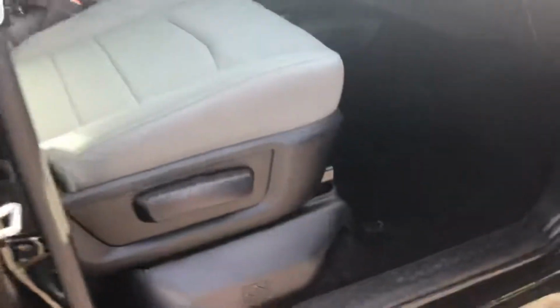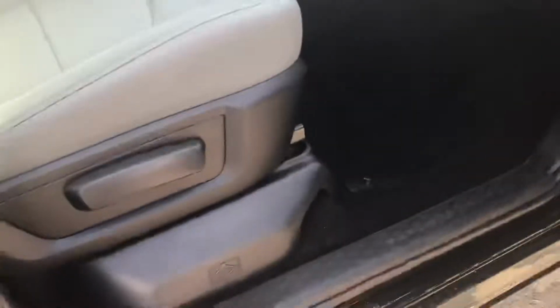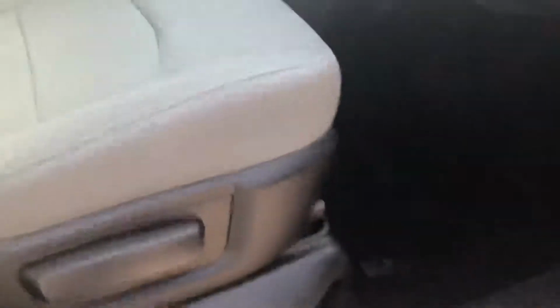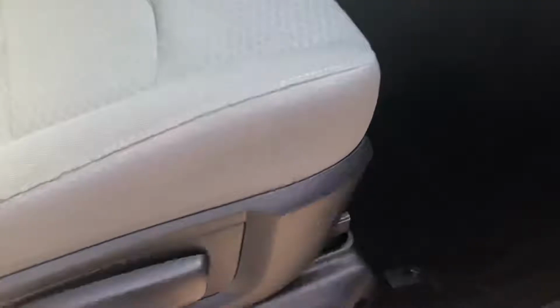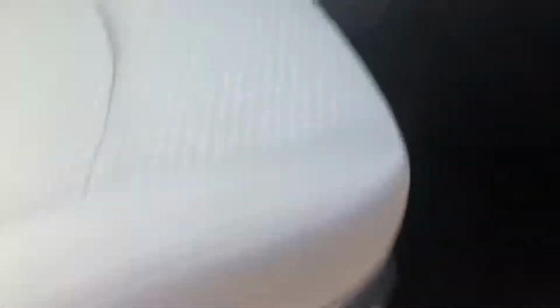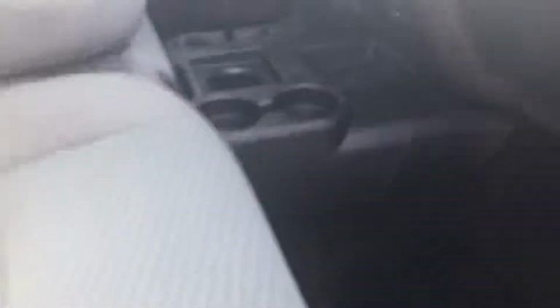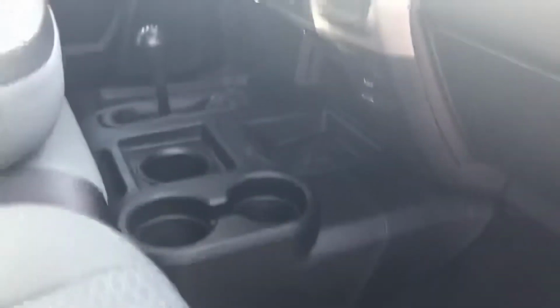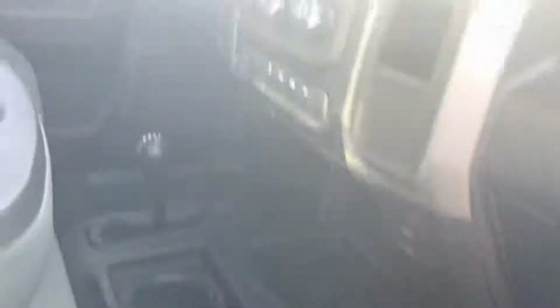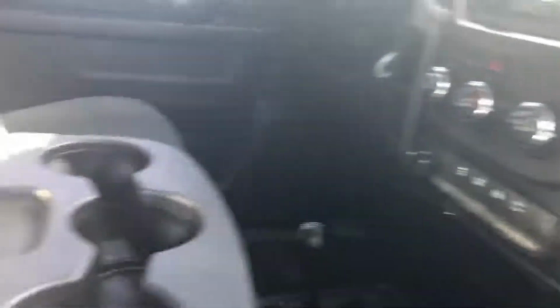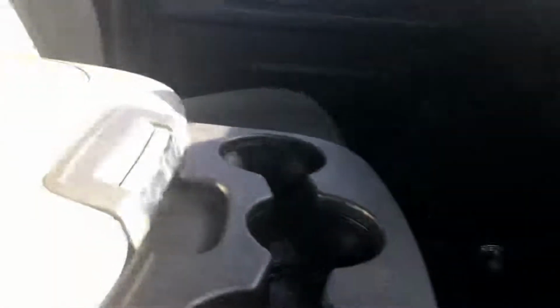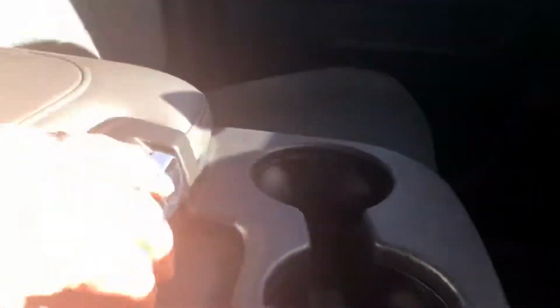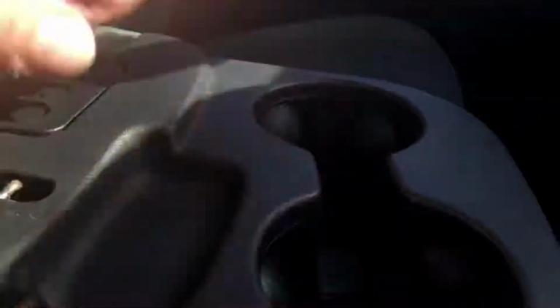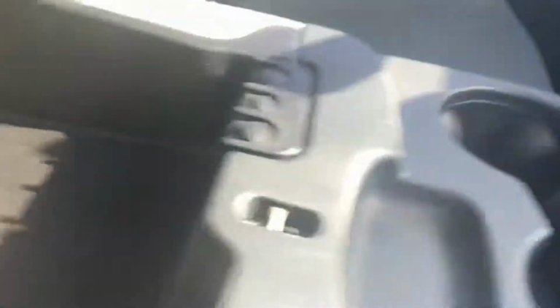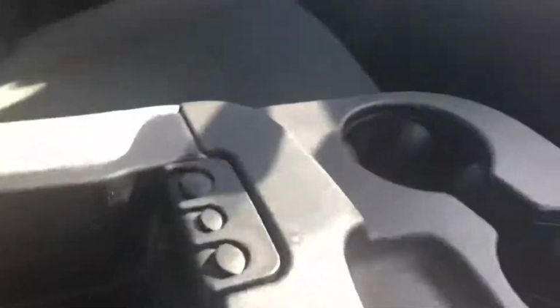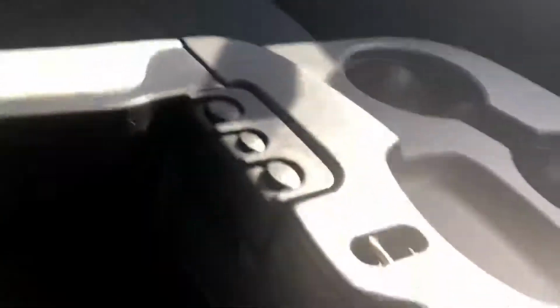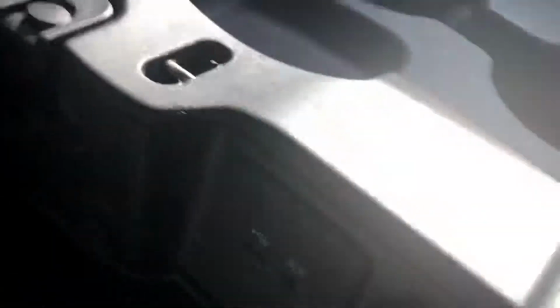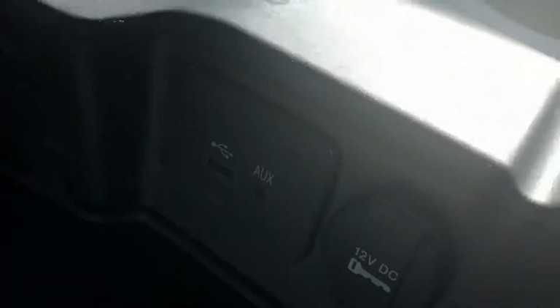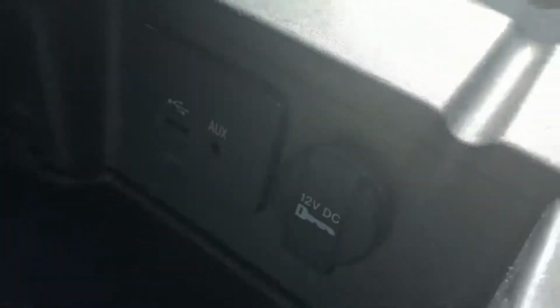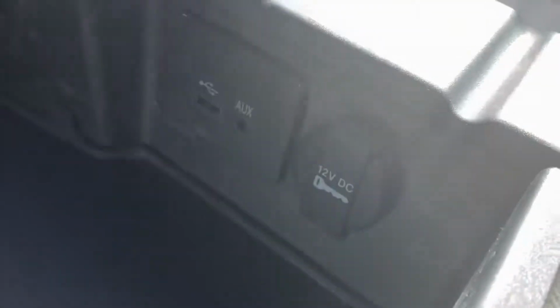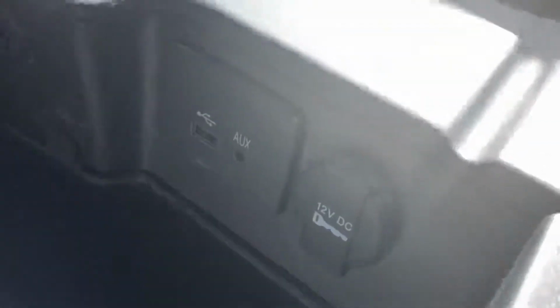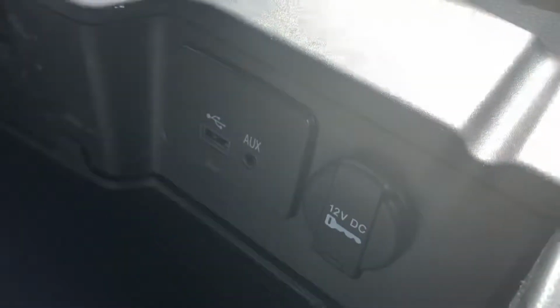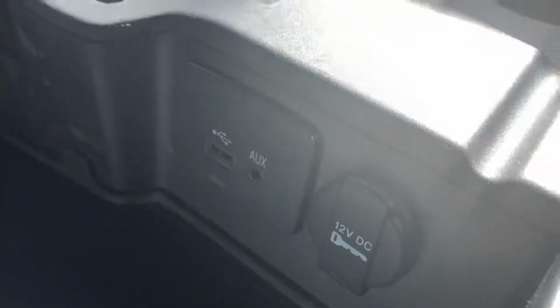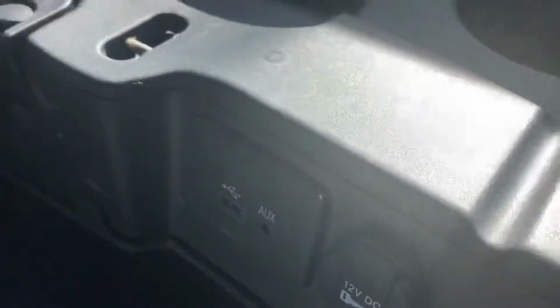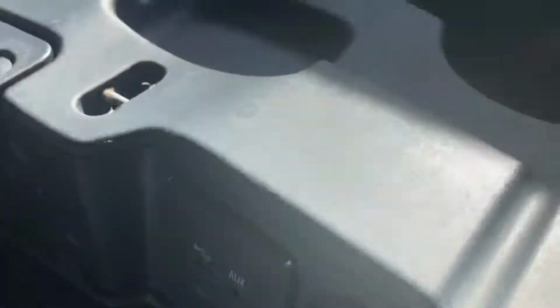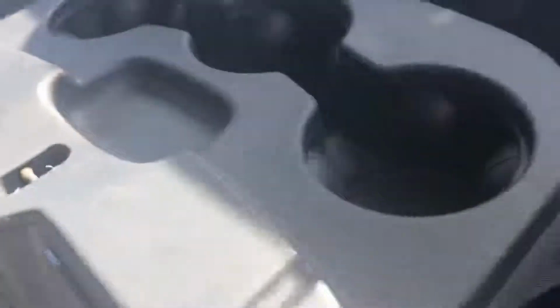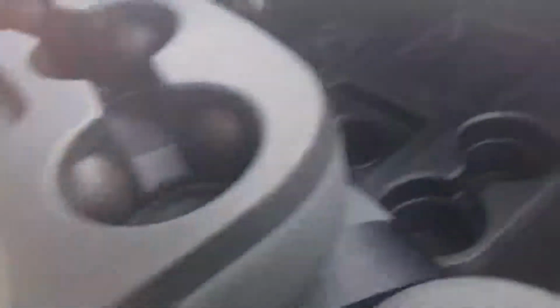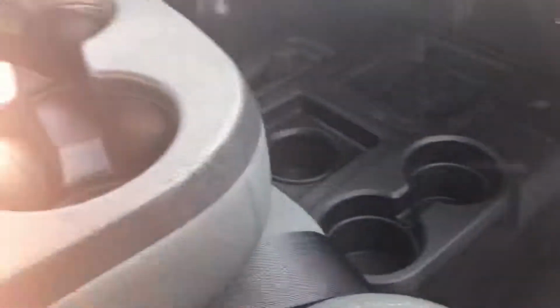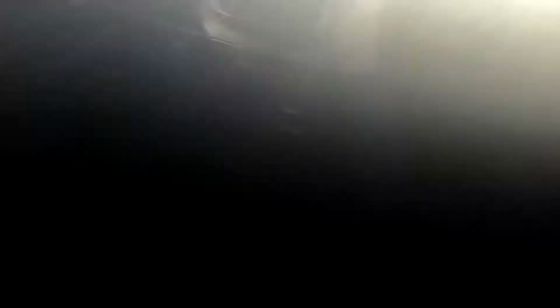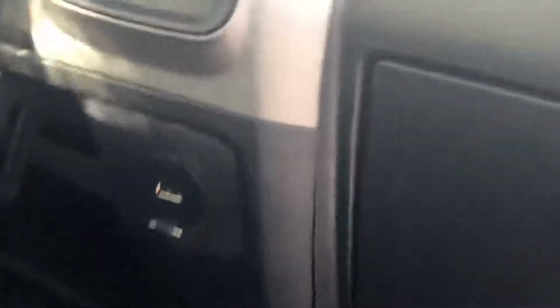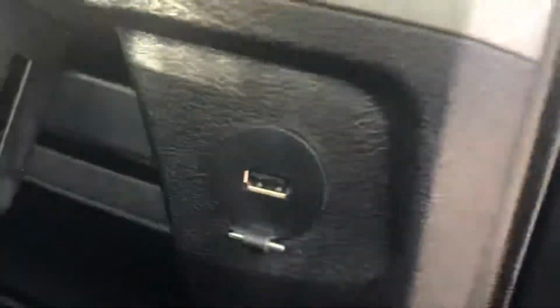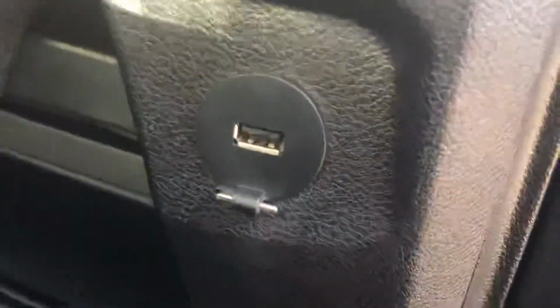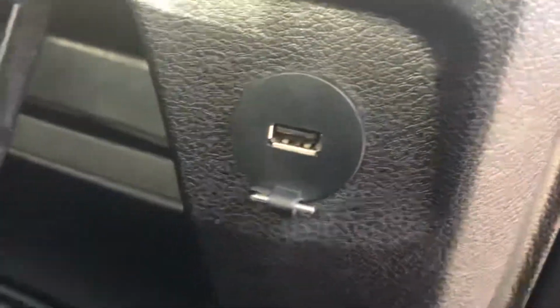It is a manual passenger seat also. It does have your USBs and everything, chargers in there, change holder, another USB there.